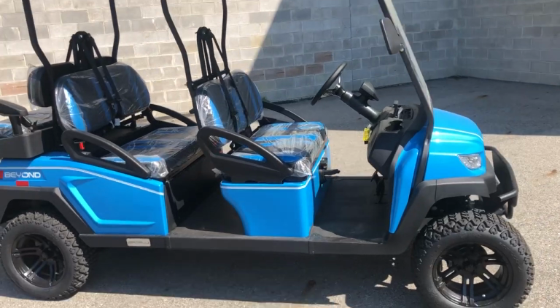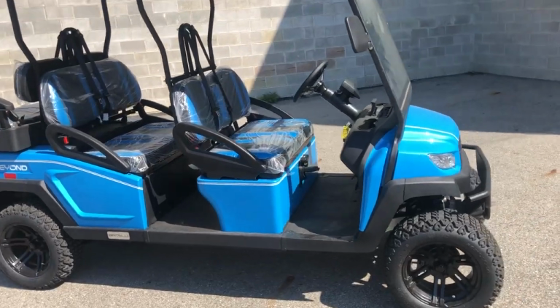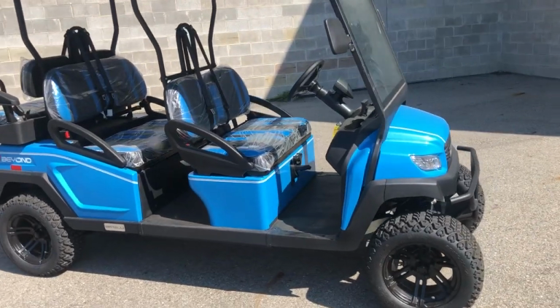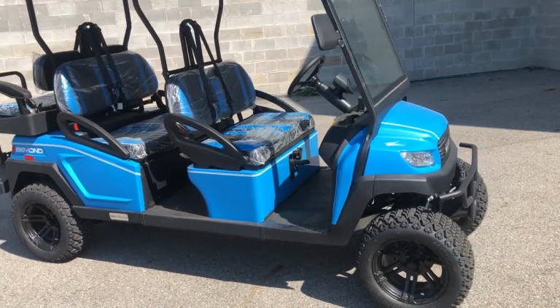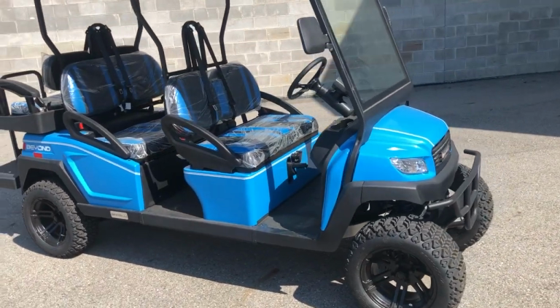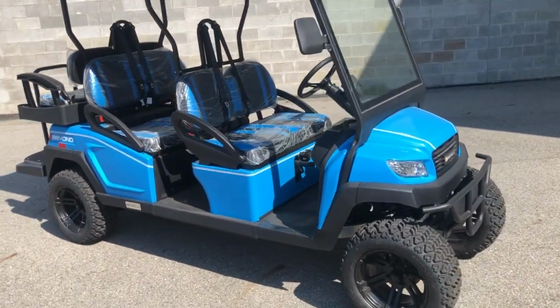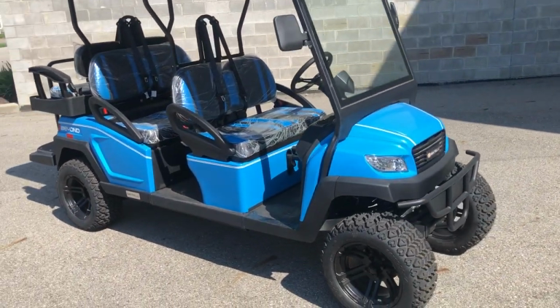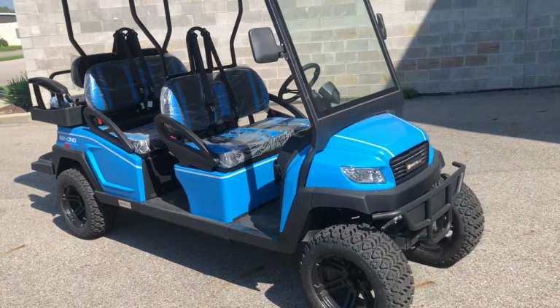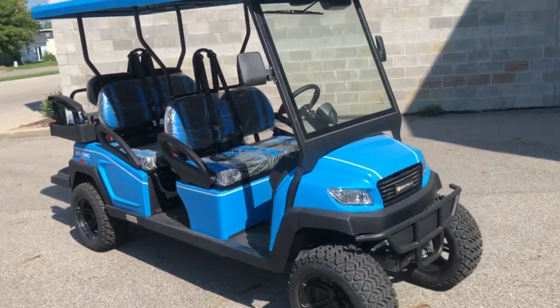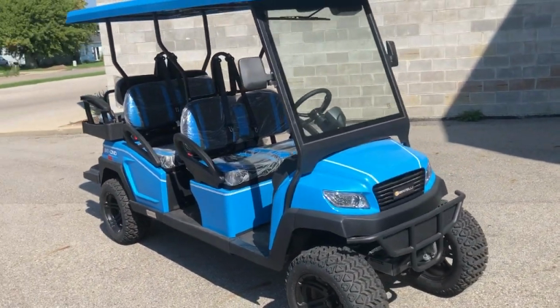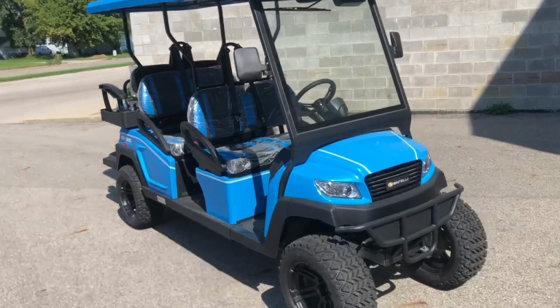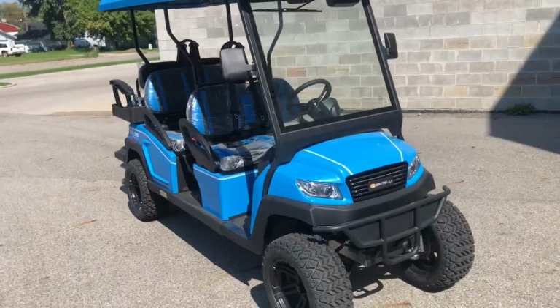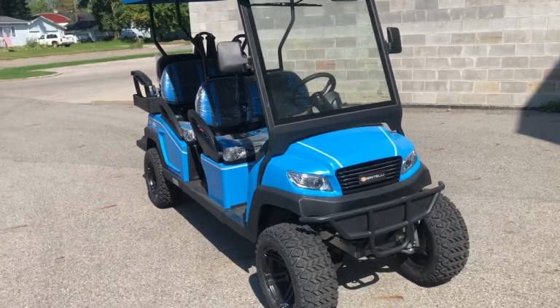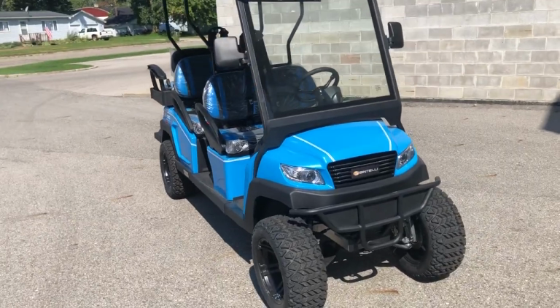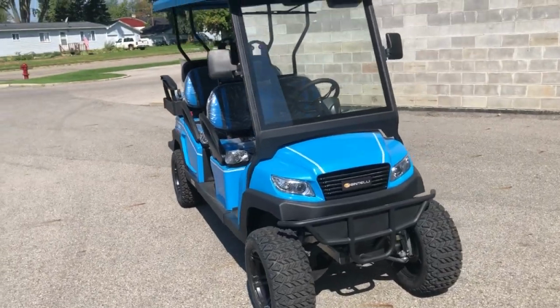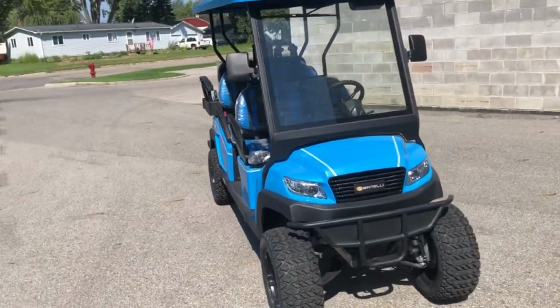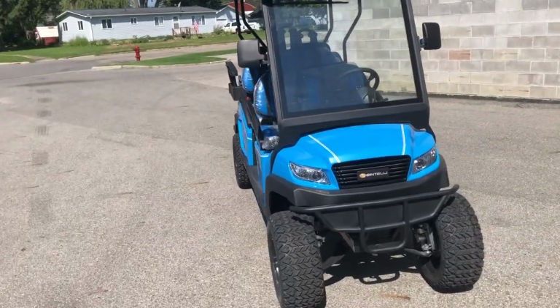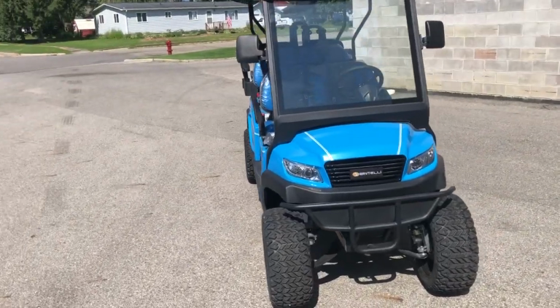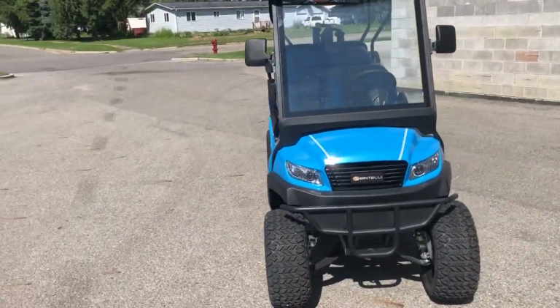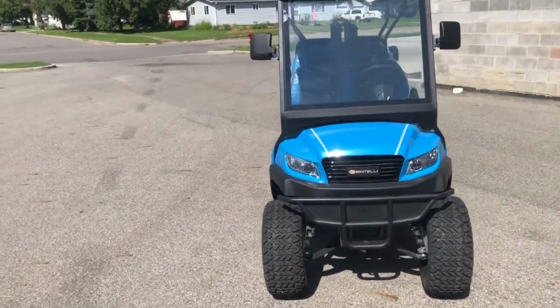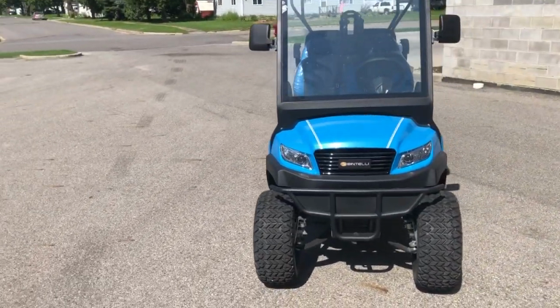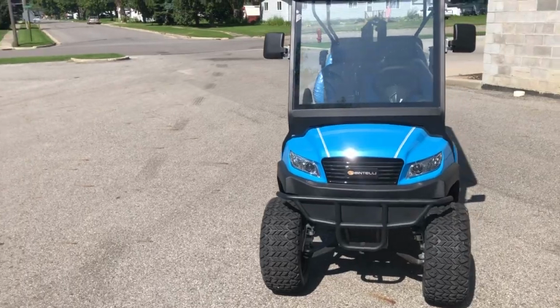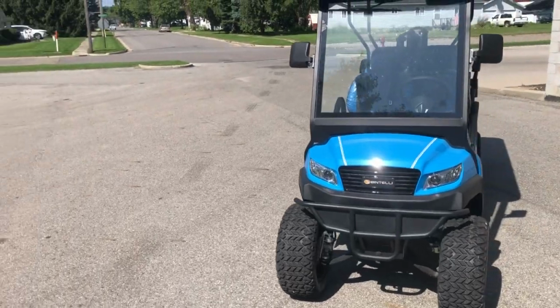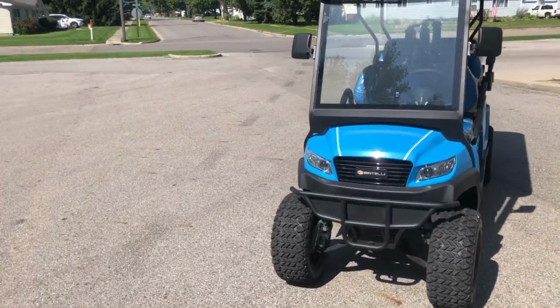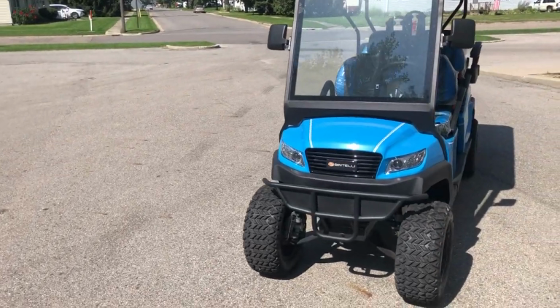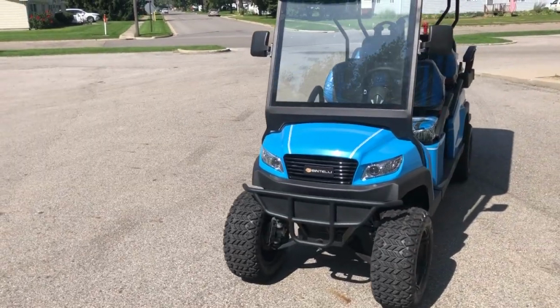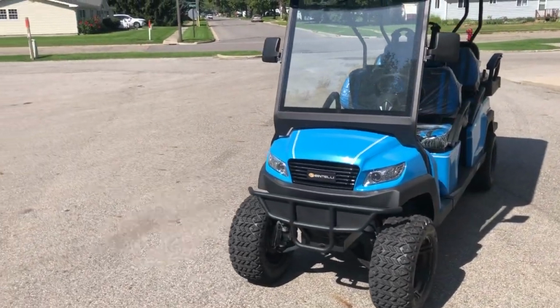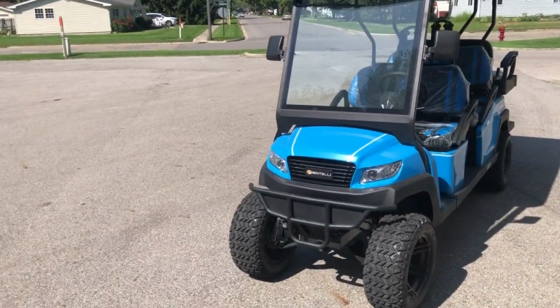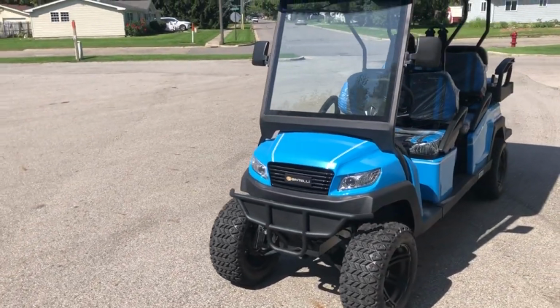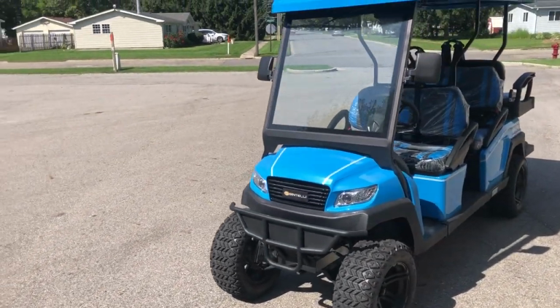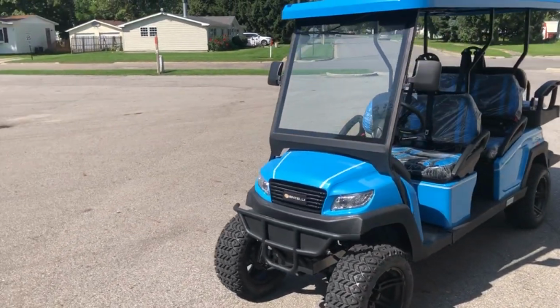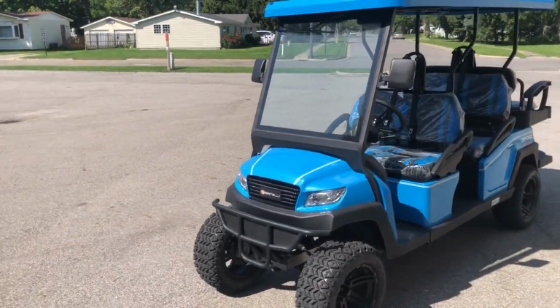You can actually get a plate and ride these things legally on the road. They've got blinkers, headlights, taillights, everything you need. You've got a windshield wiper. Great cart — electric, 30 miles on a charge.